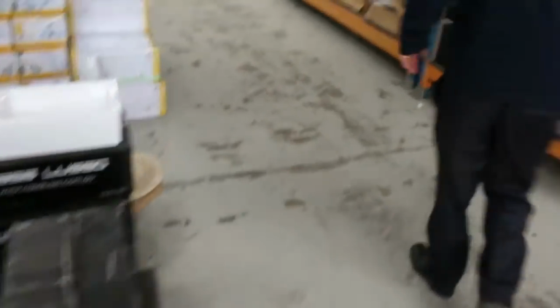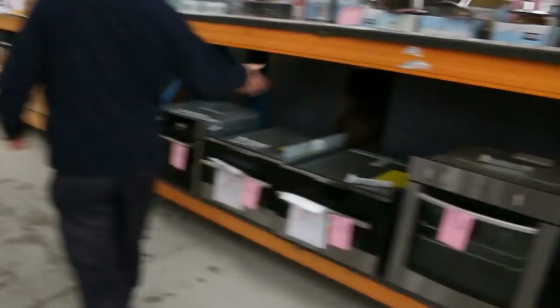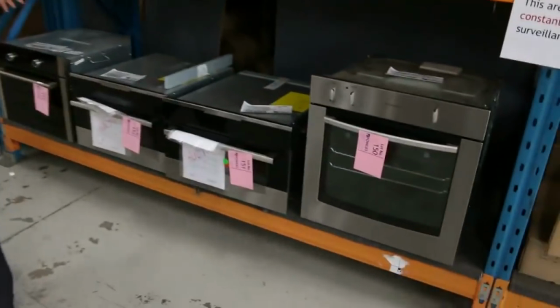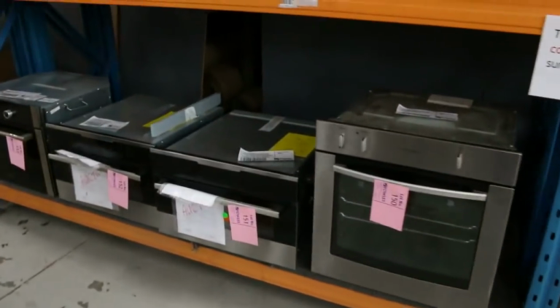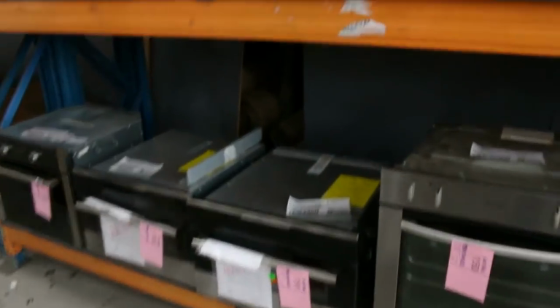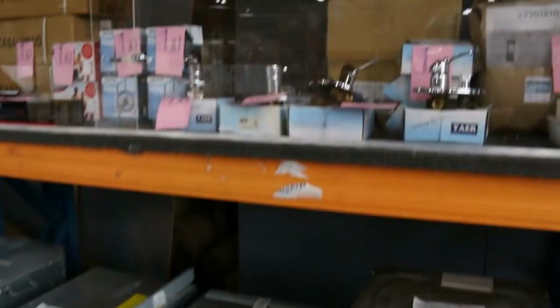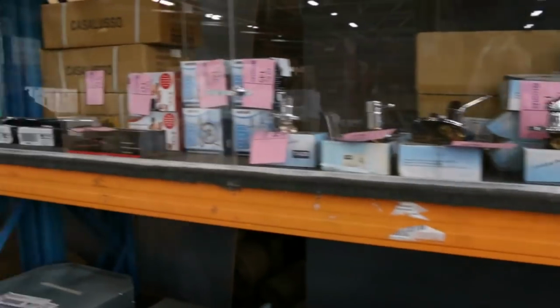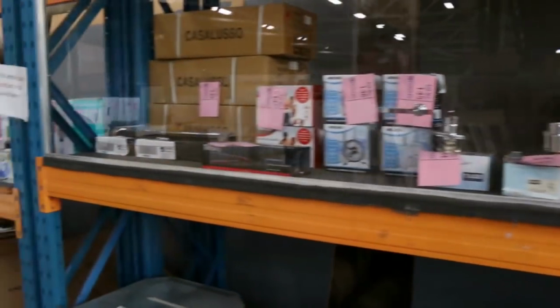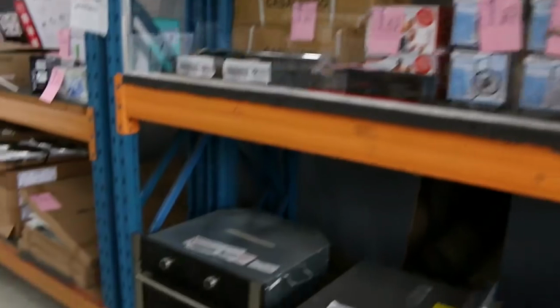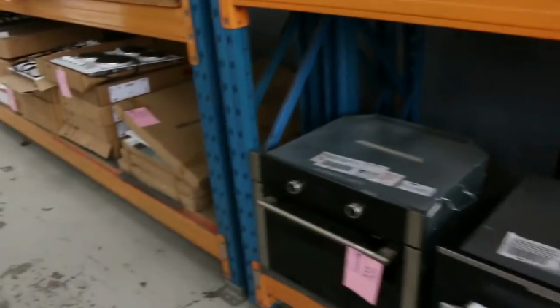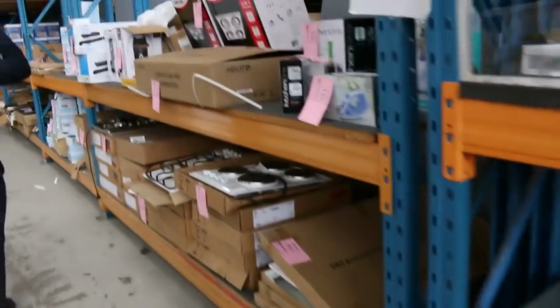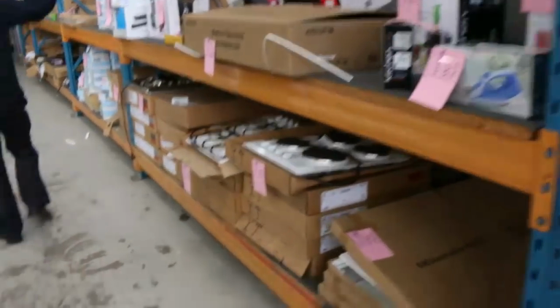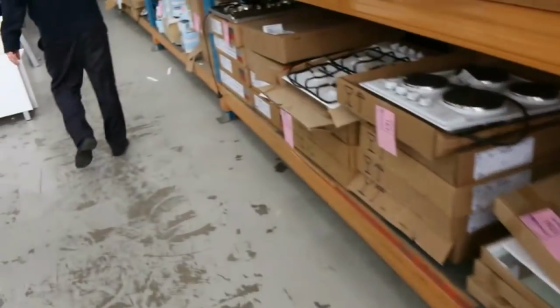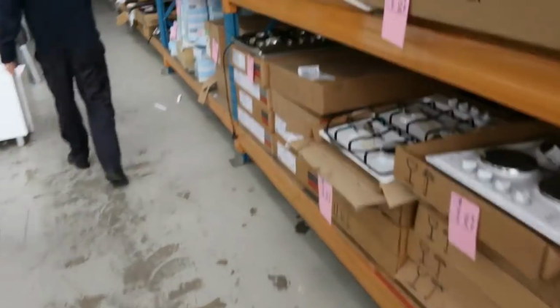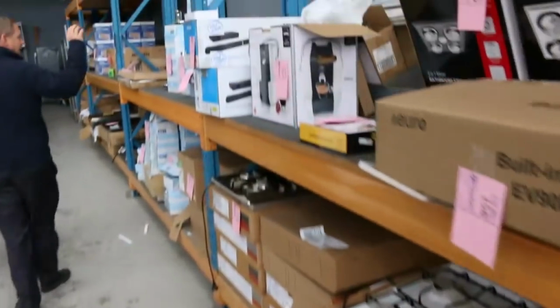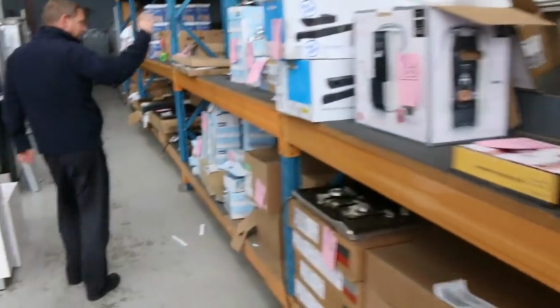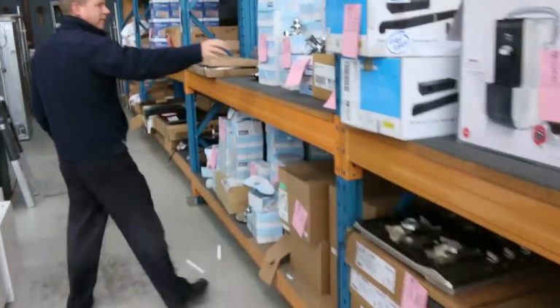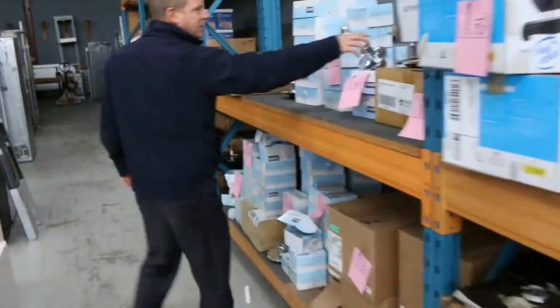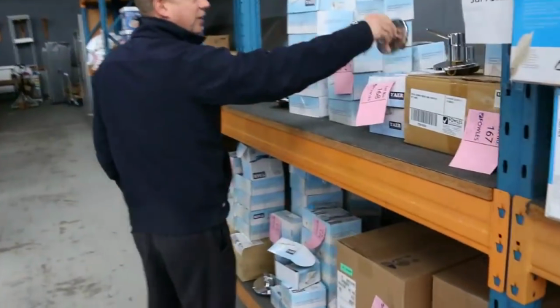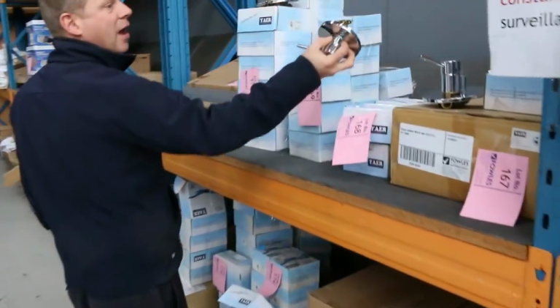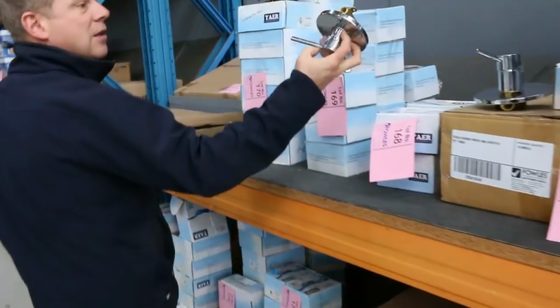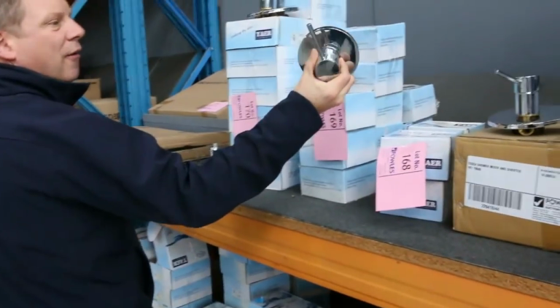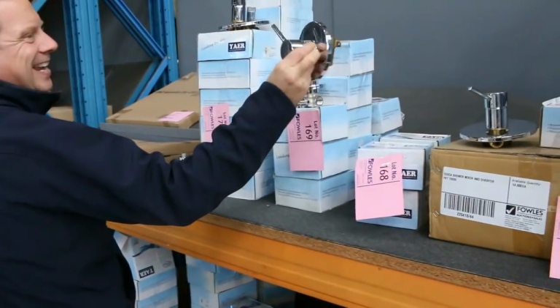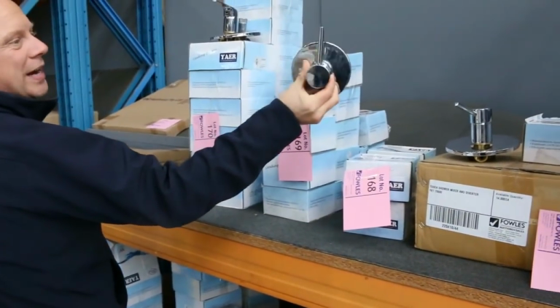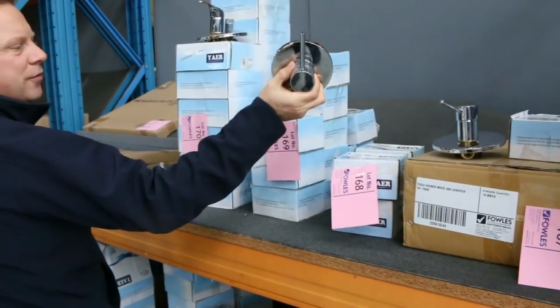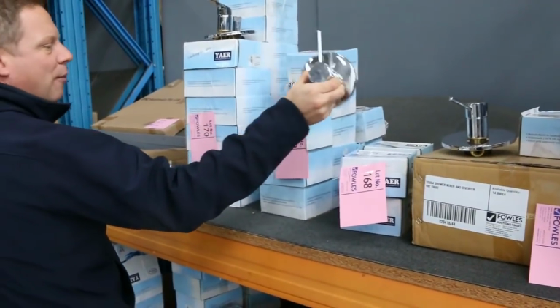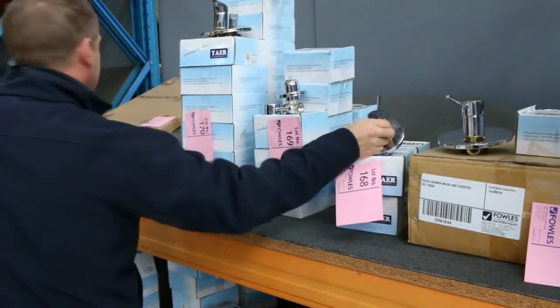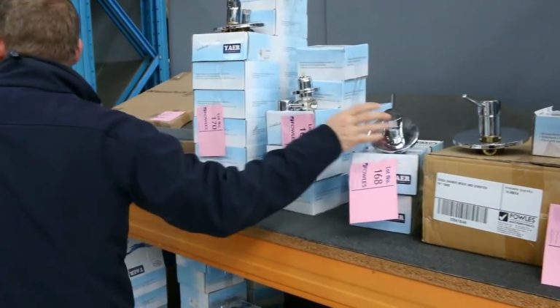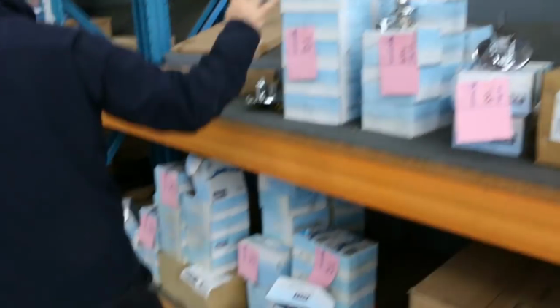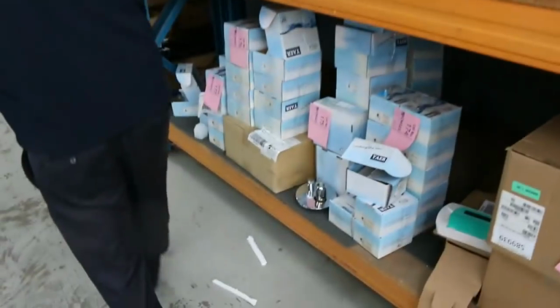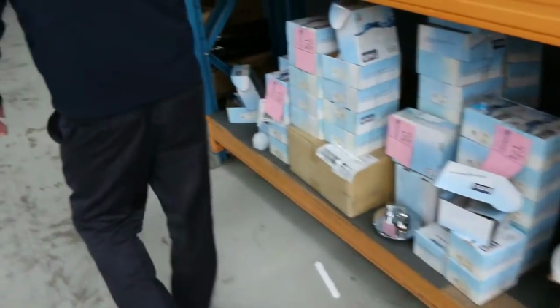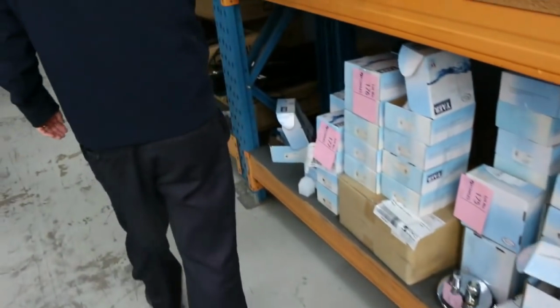Lots of ovens, lots of appliances, lots of cooktops, and heaps and heaps of taps and plumbing fittings. These sorts of things have been going around ten to twenty dollars for the shower mixer, so make sure you check these out as well.